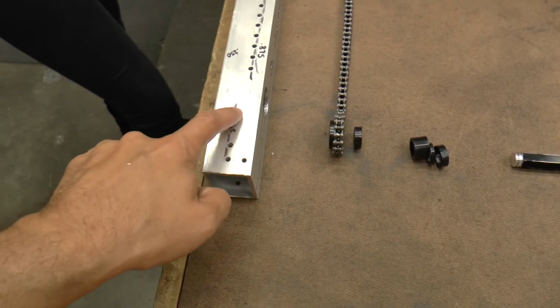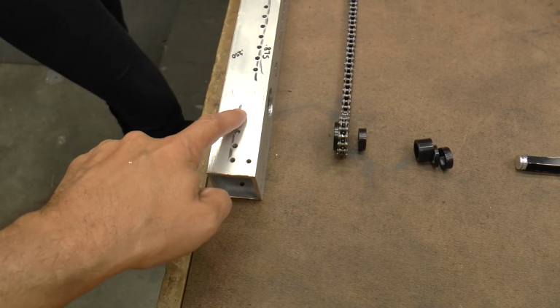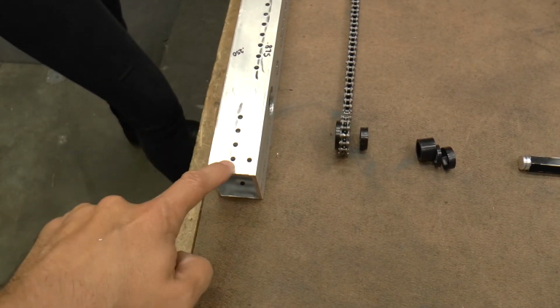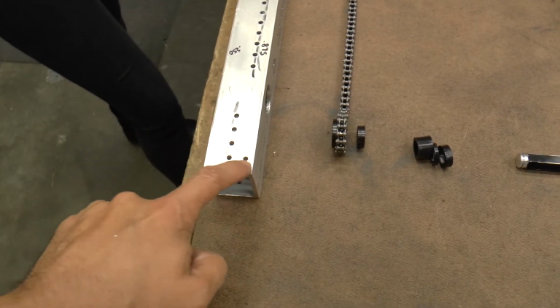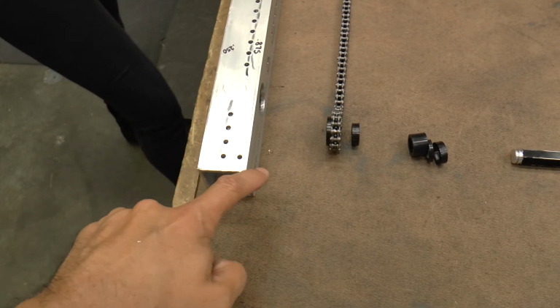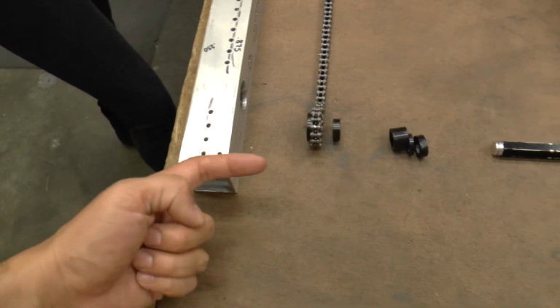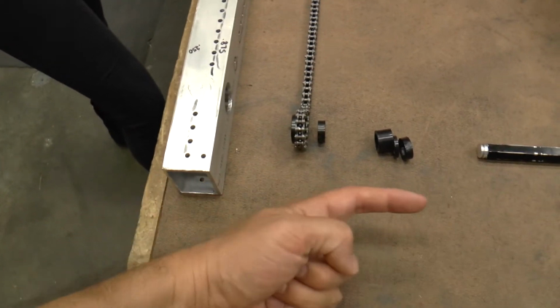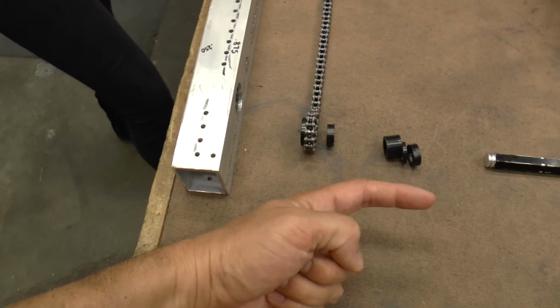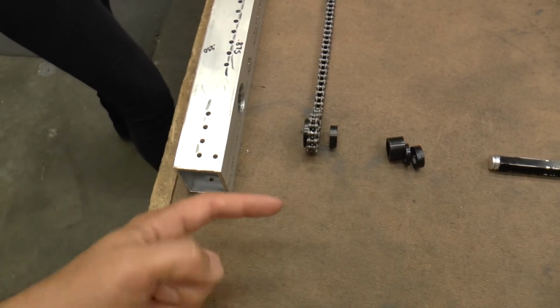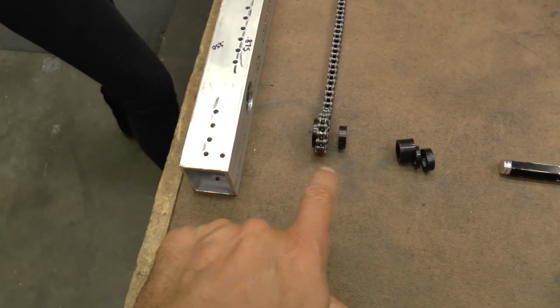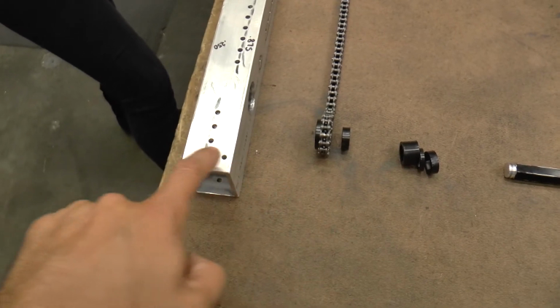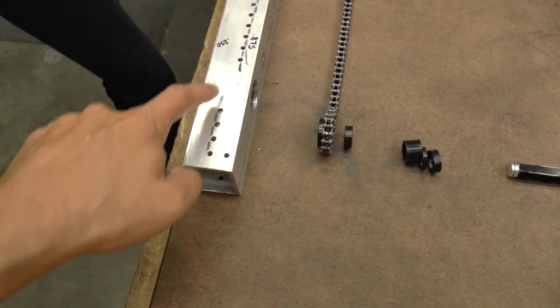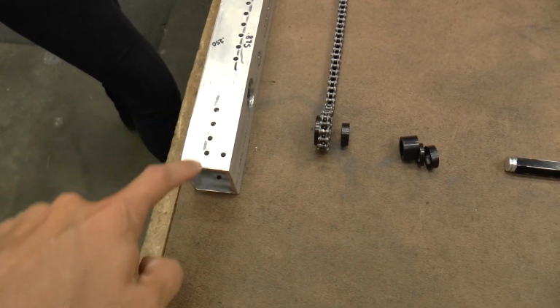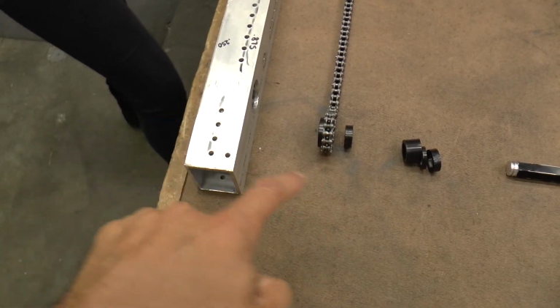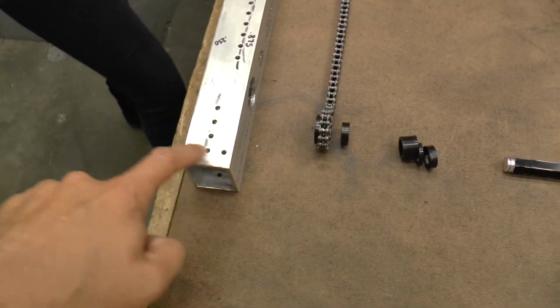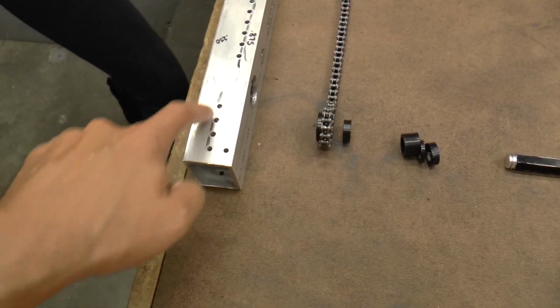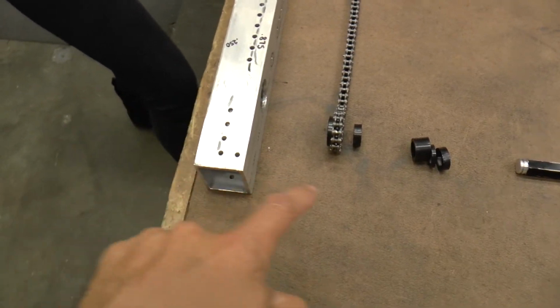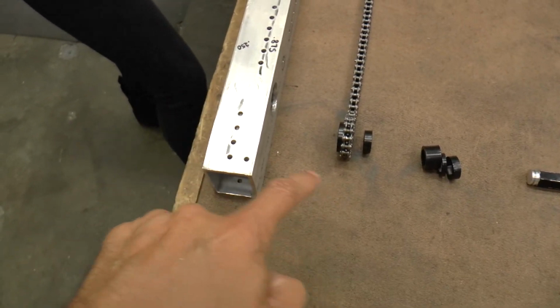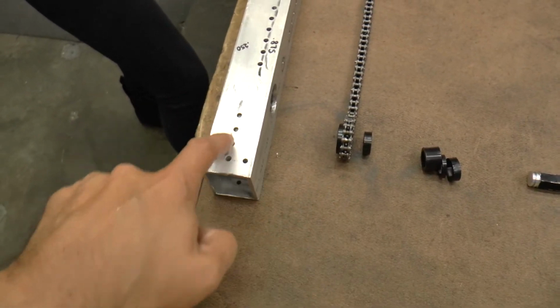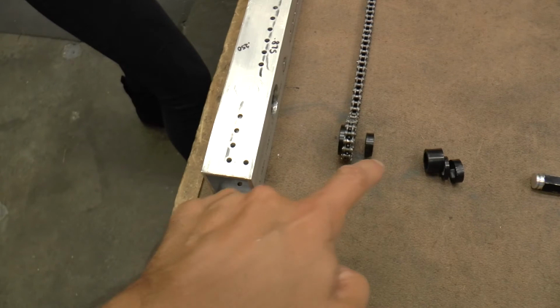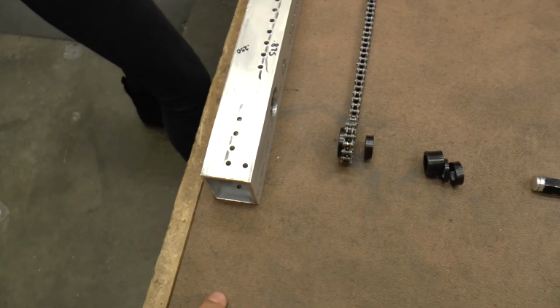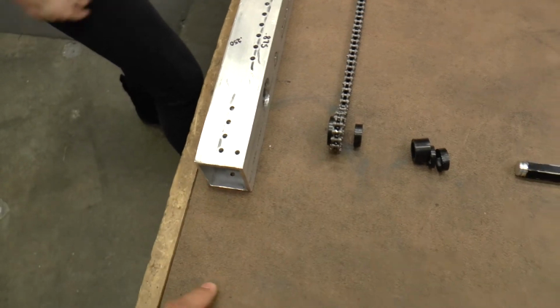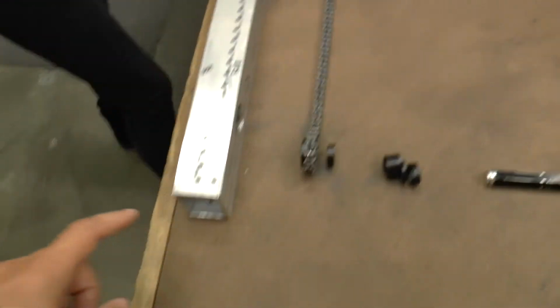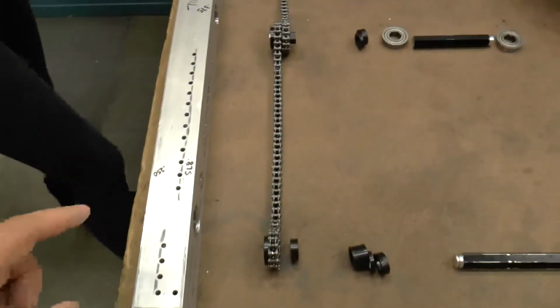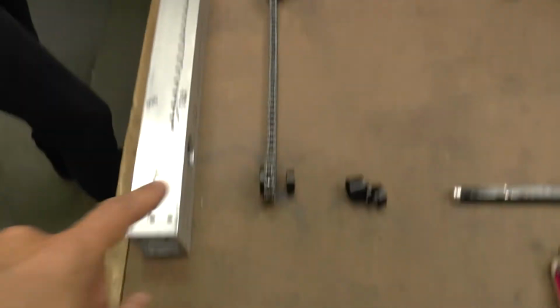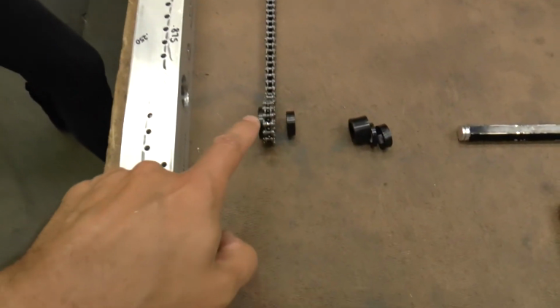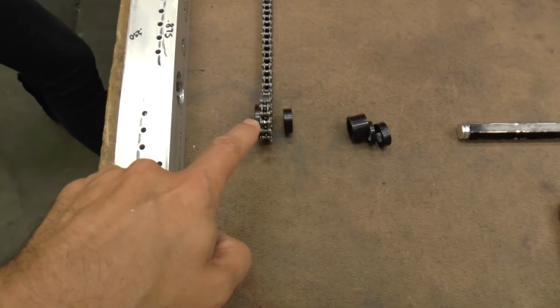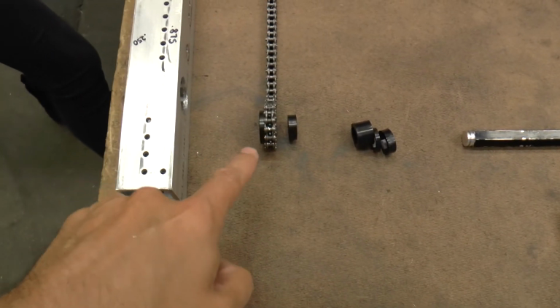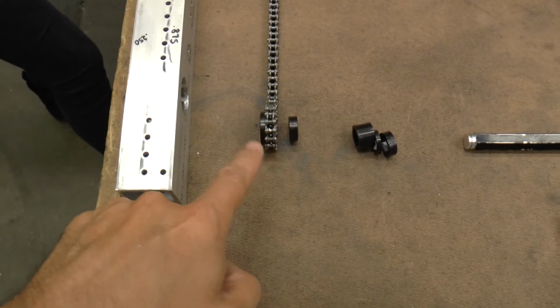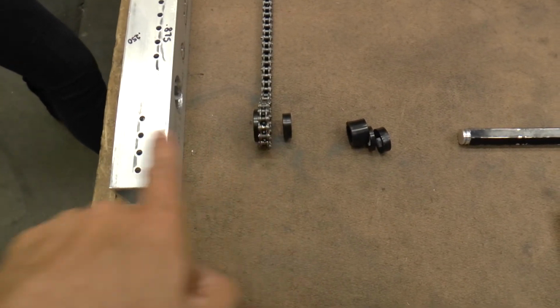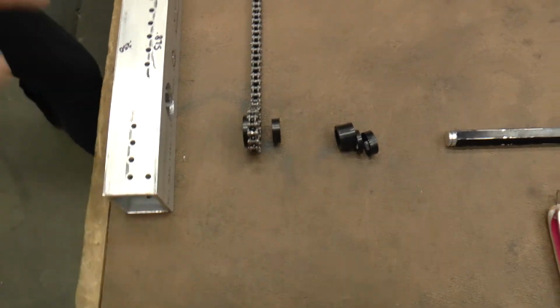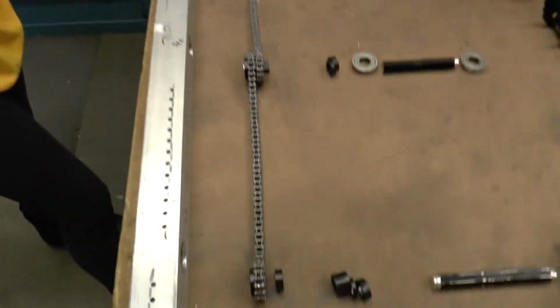When we set up our sprockets, we set it up so that the hubs for the sprockets always face towards the outside of our drive rail. You can tell the difference between the inside and the outside of the drive rail by this pattern of holes on the end. The pattern of holes on the end faces towards the inside of the robot, because this is where the L bracket goes that attaches to our ladder bar. So the hubs are facing towards the outside.